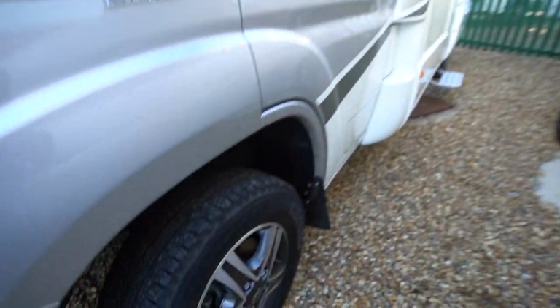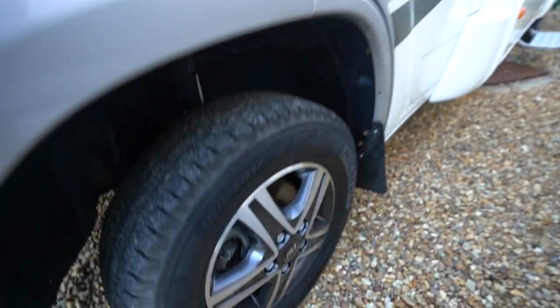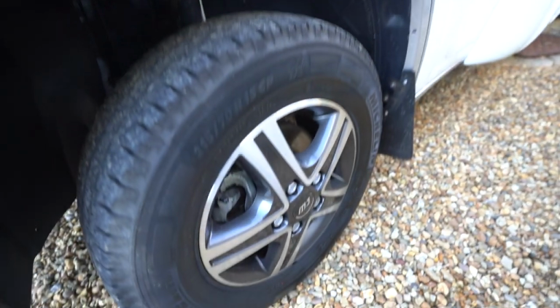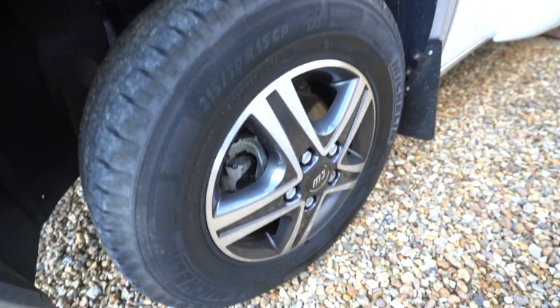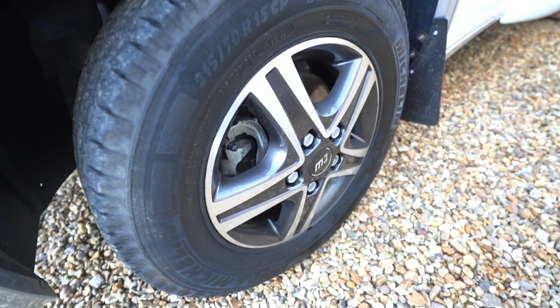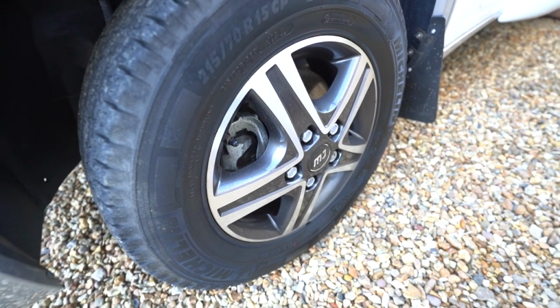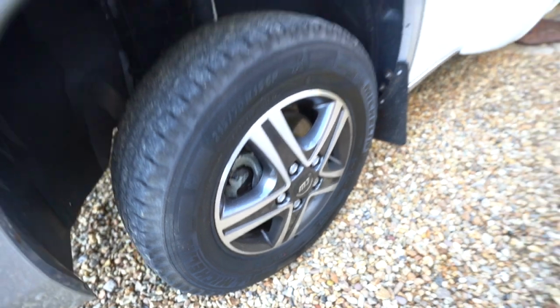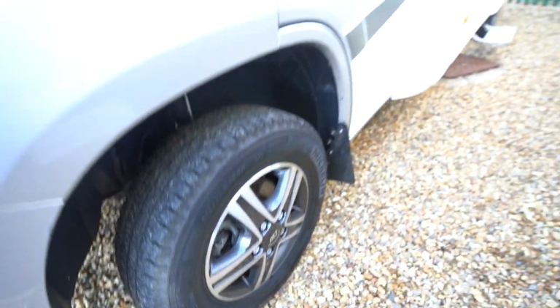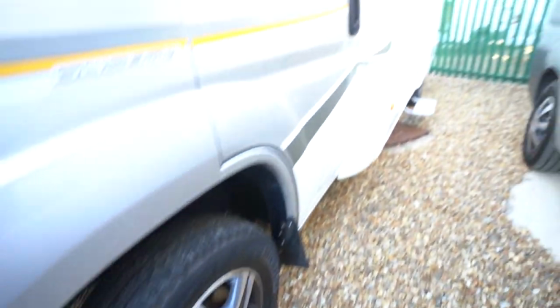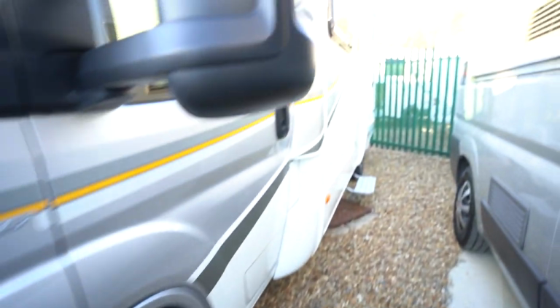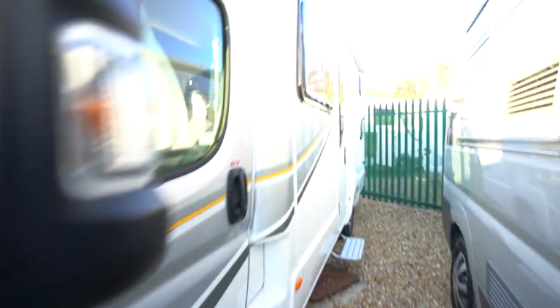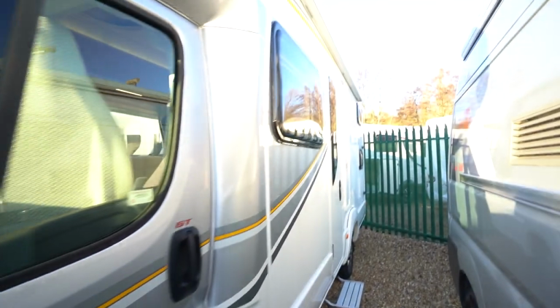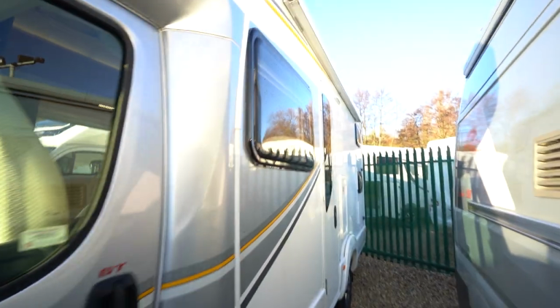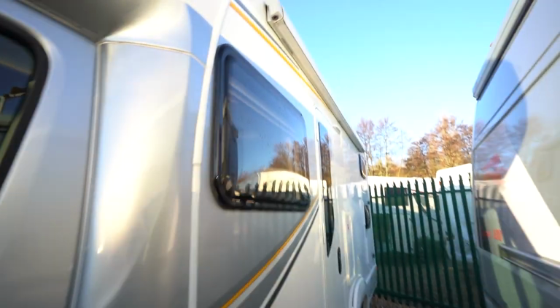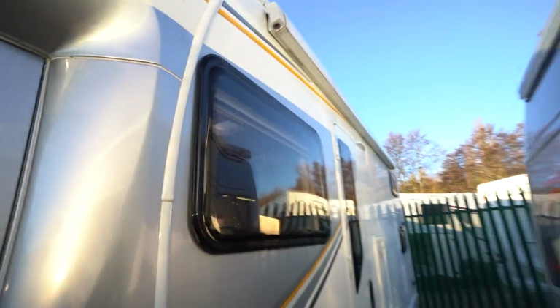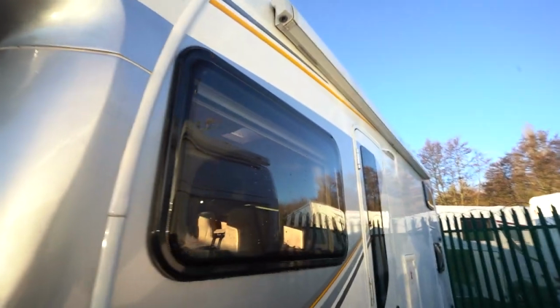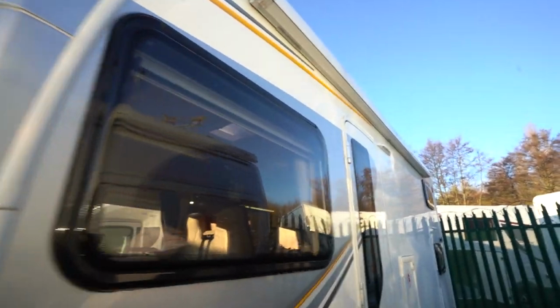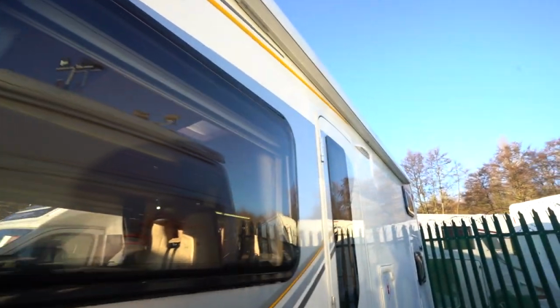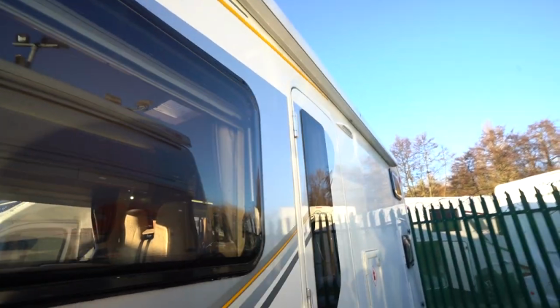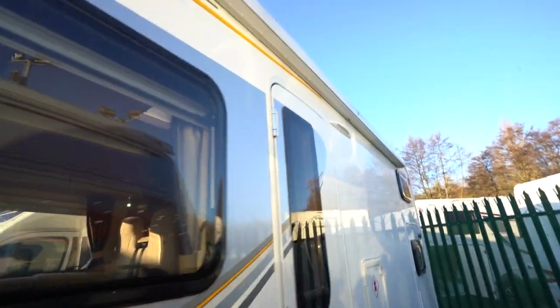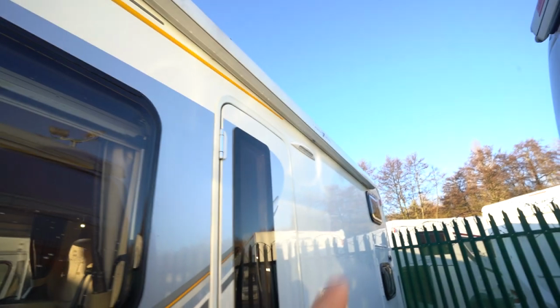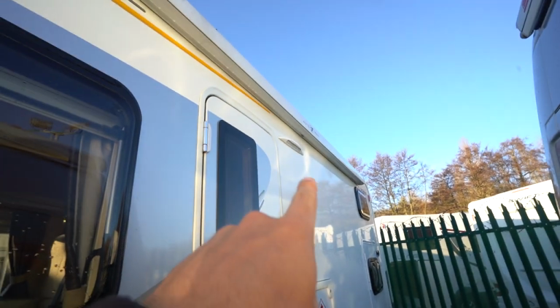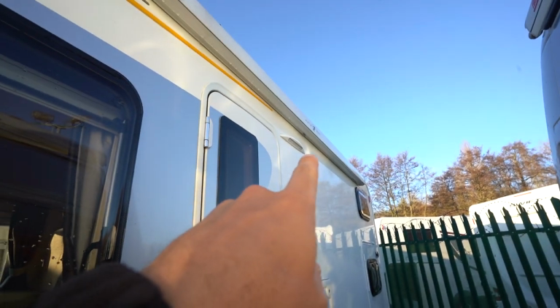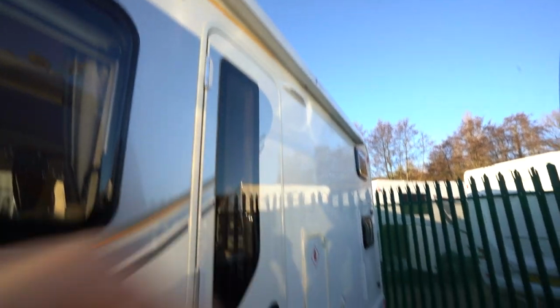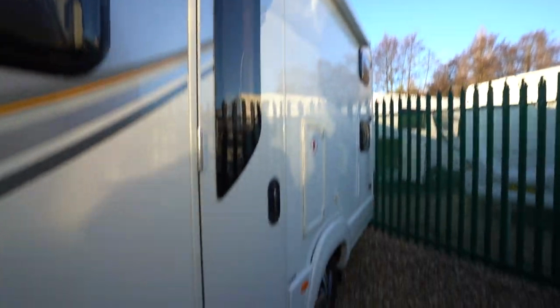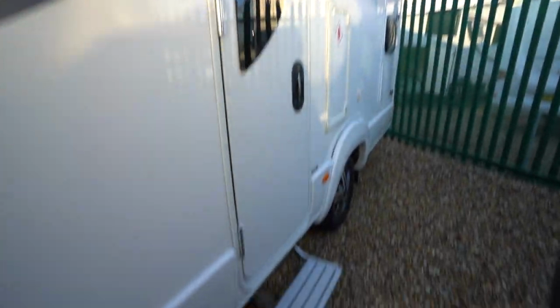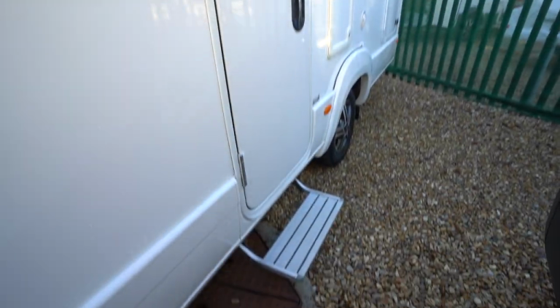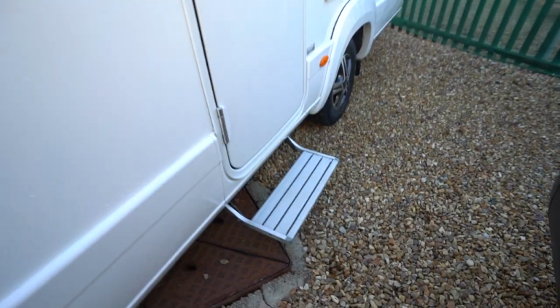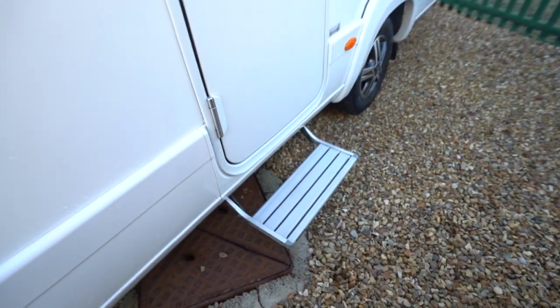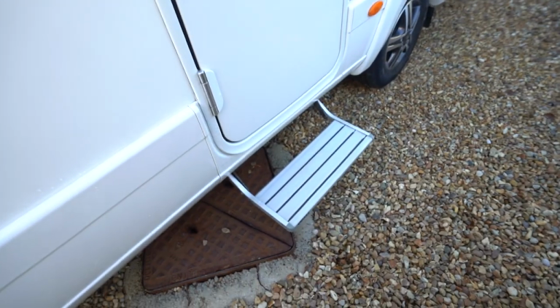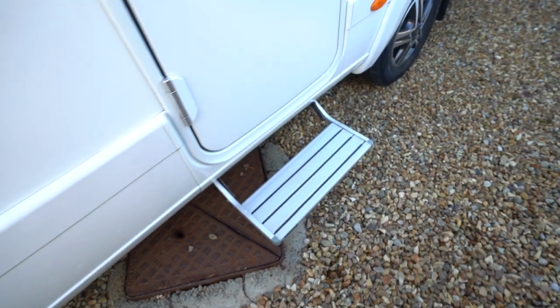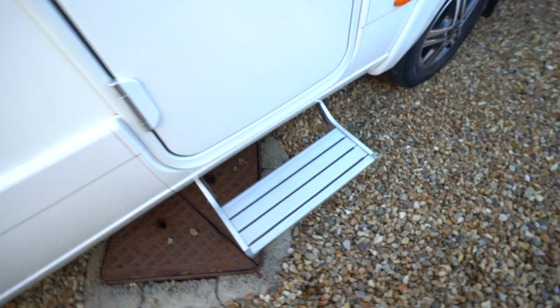We've got diamond-cut alloy wheels, and on the habitation side we've got a wired-out awning up top, as well as an LED awning light and an electric entrance step below.